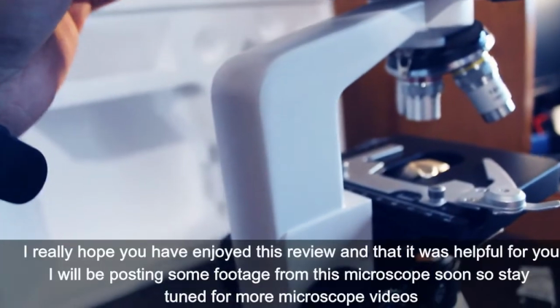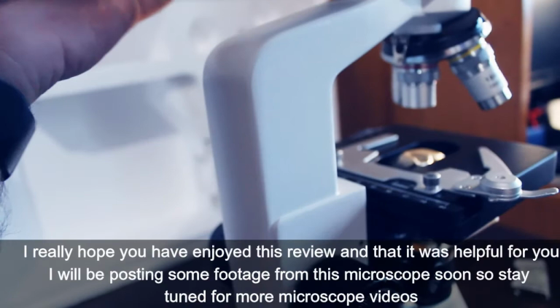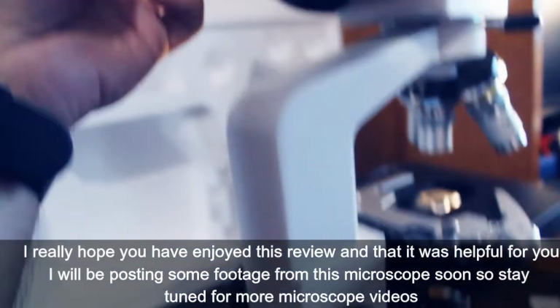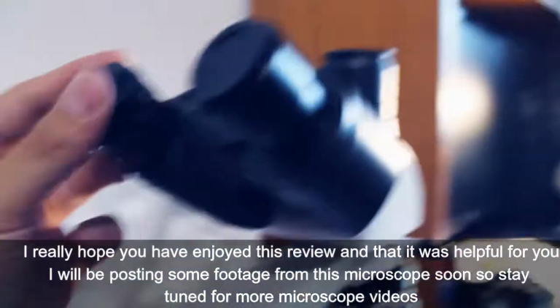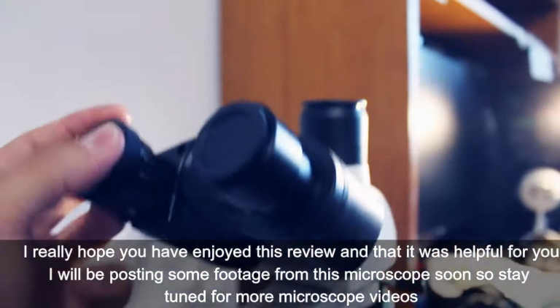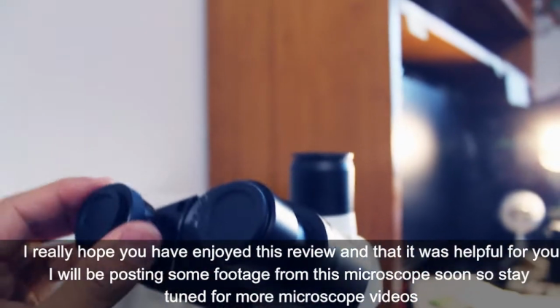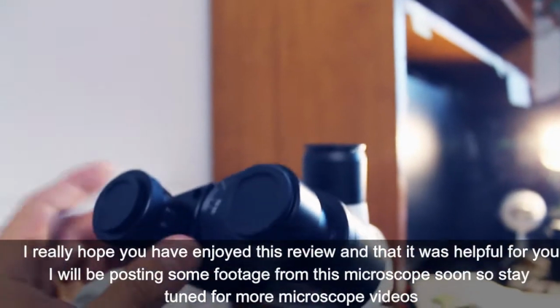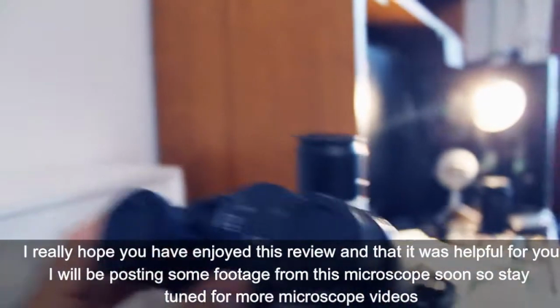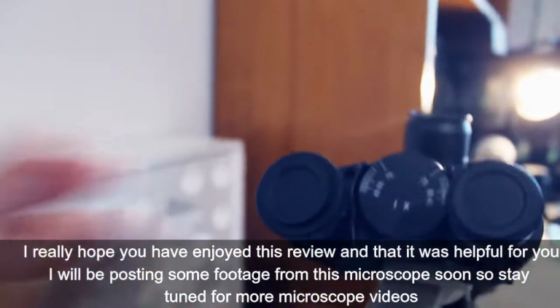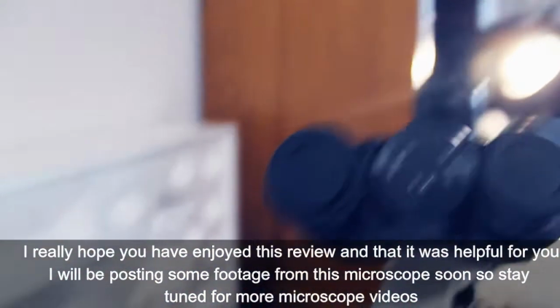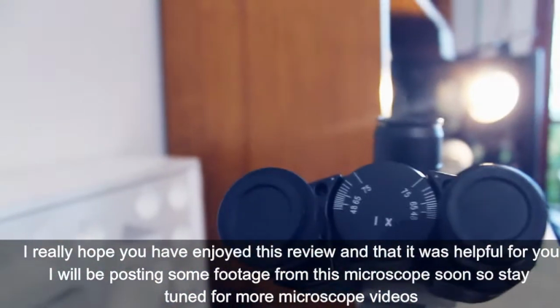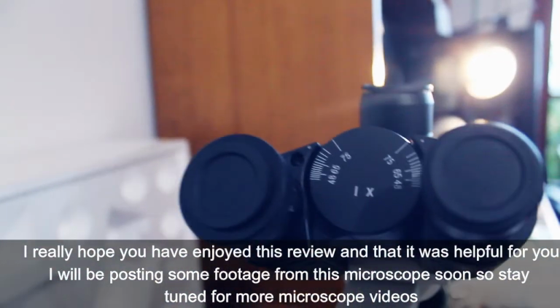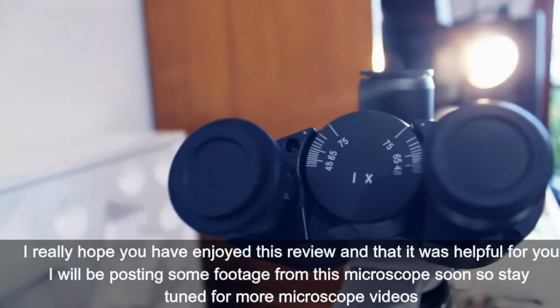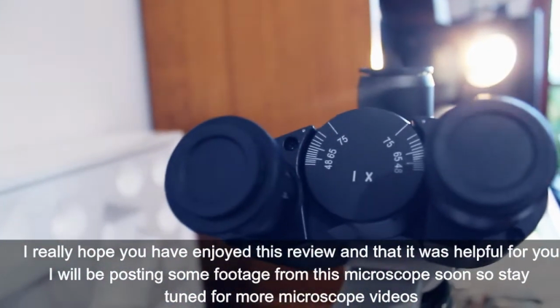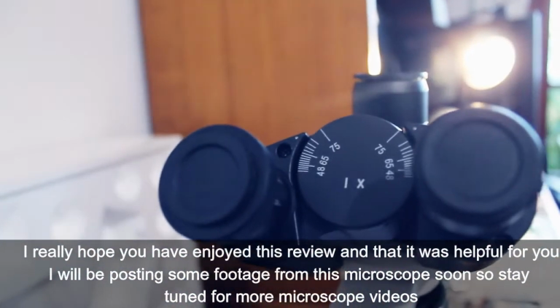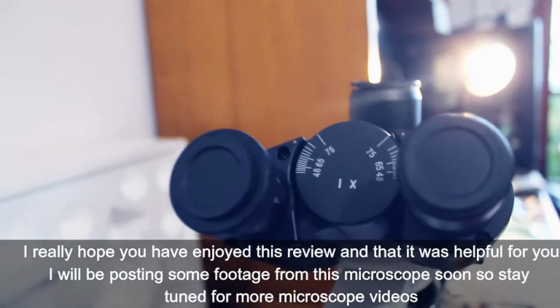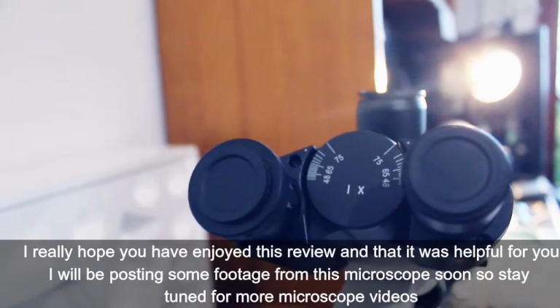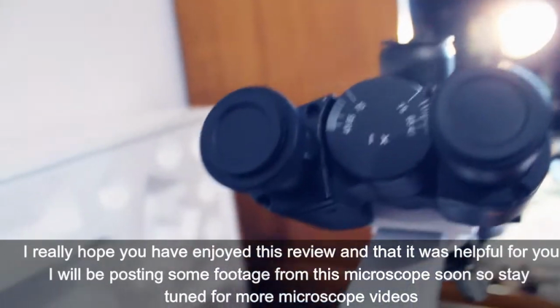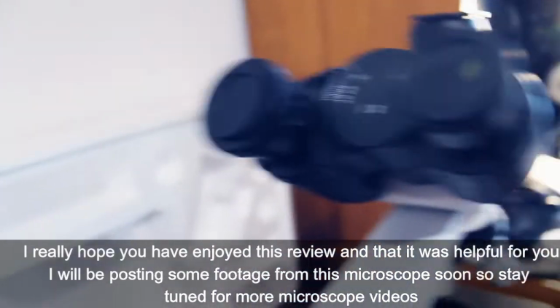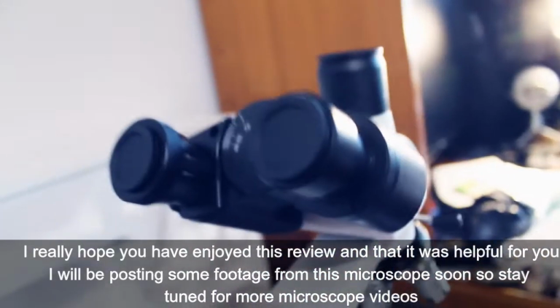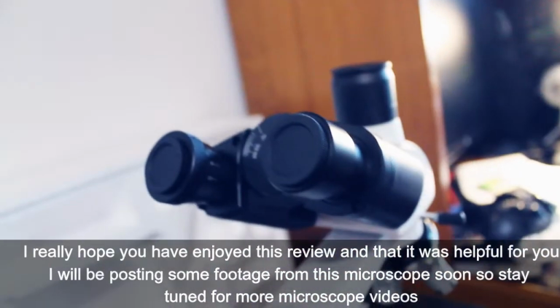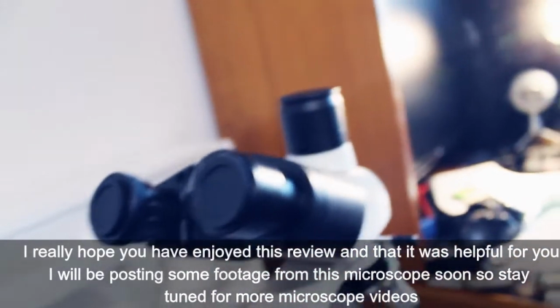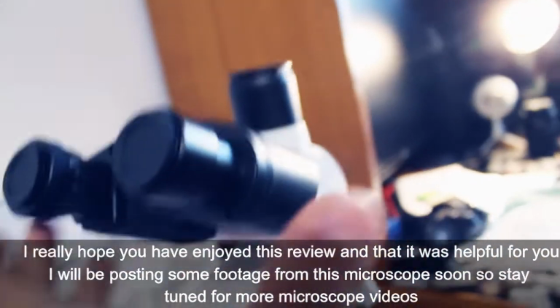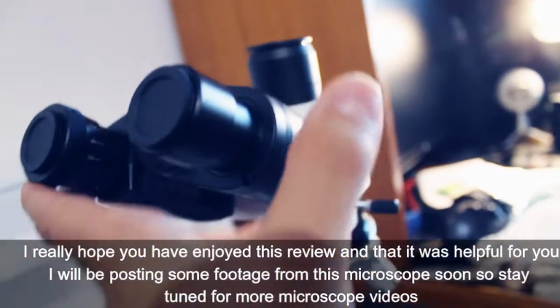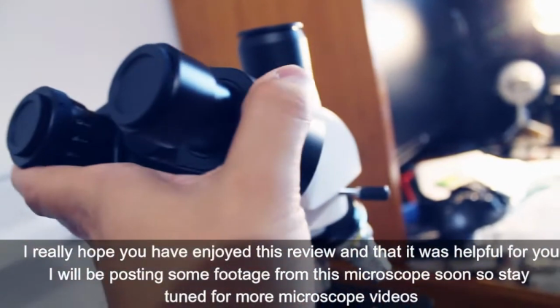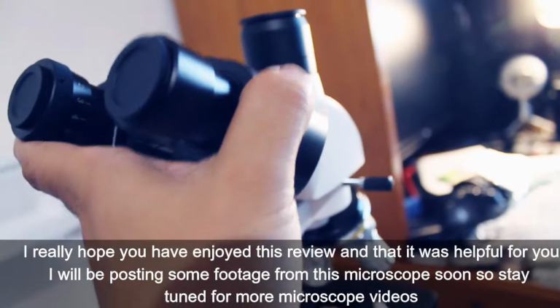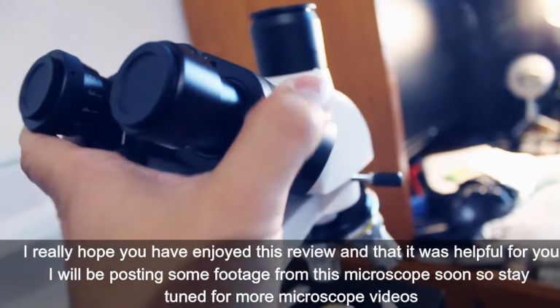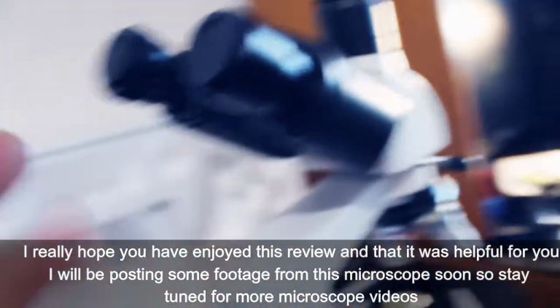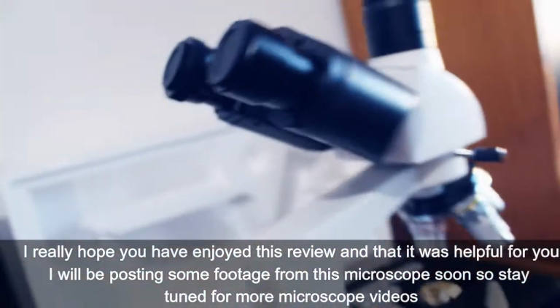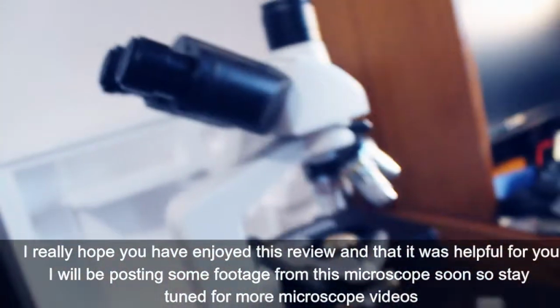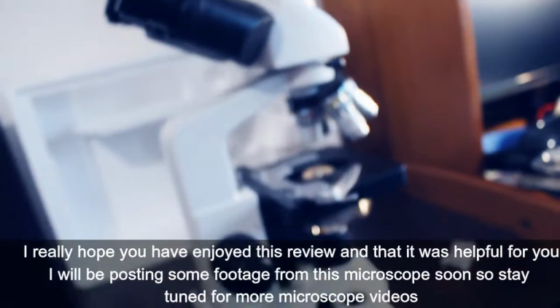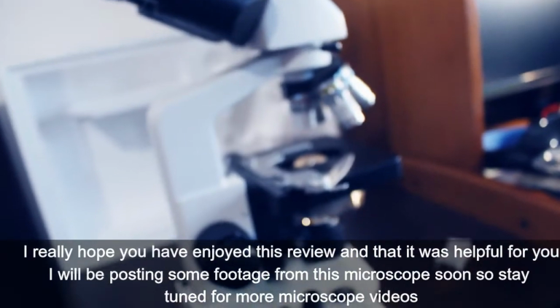I really hope you have enjoyed this review and that it was helpful for you. I will be posting some footage from this microscope soon, so stay tuned for more microscope videos. Bye!